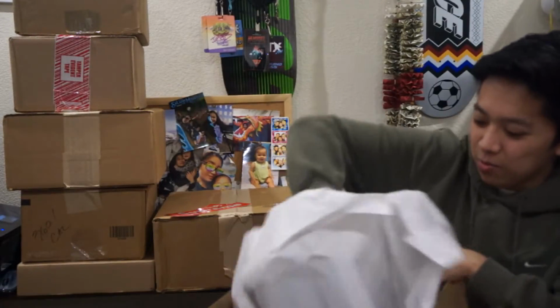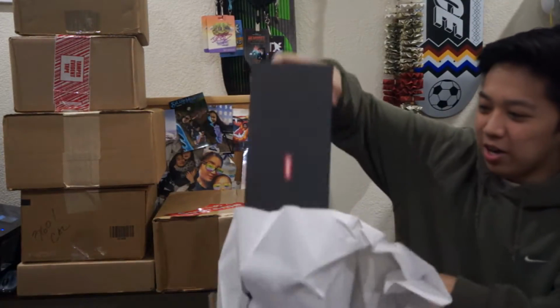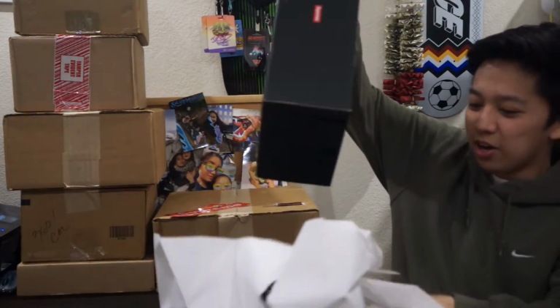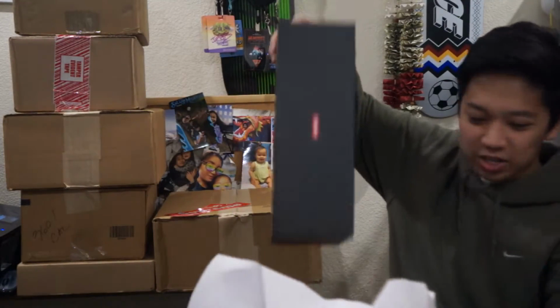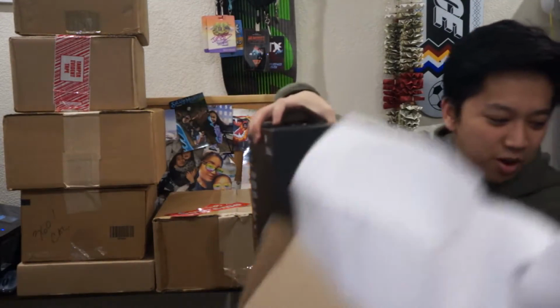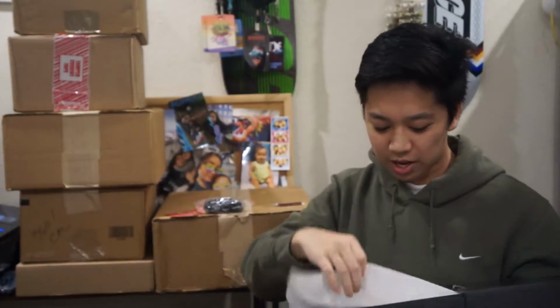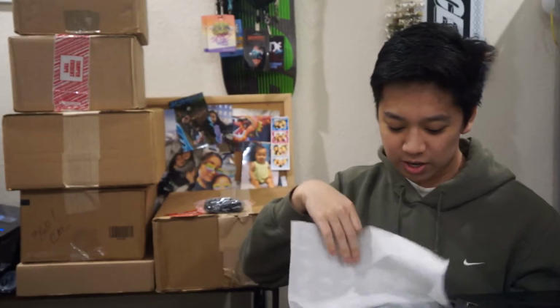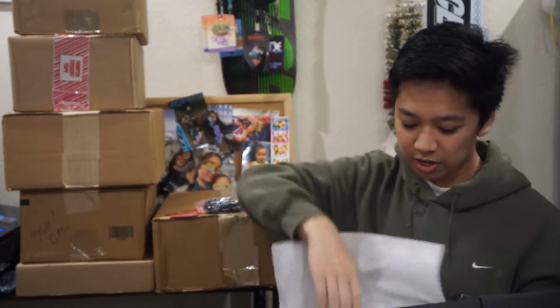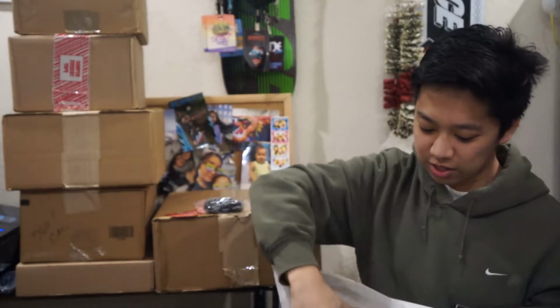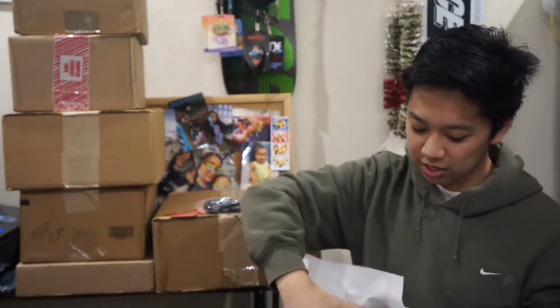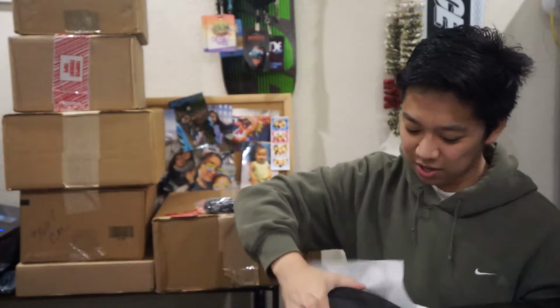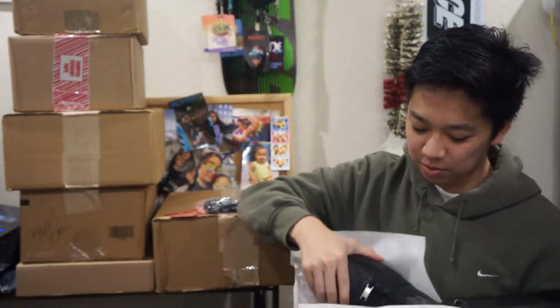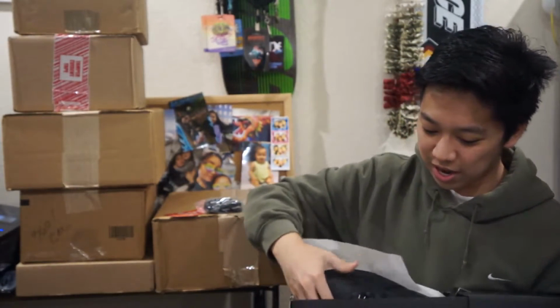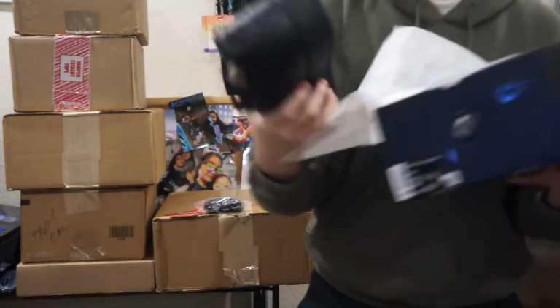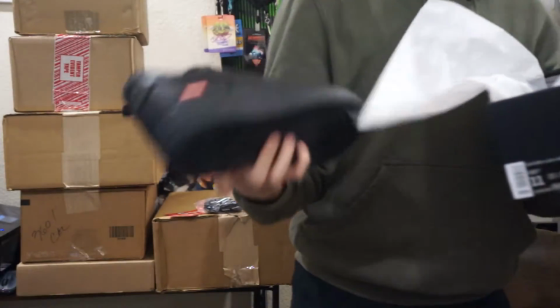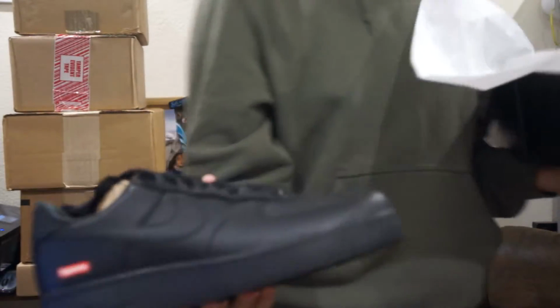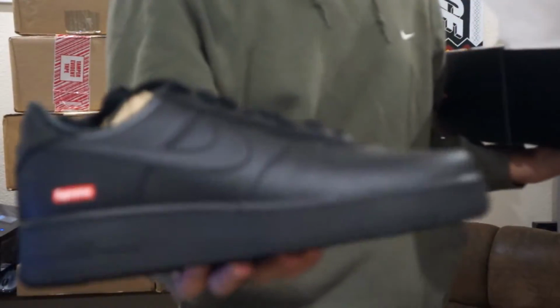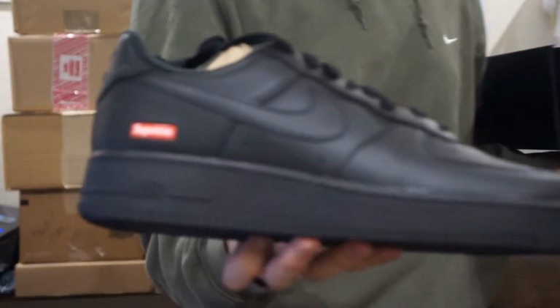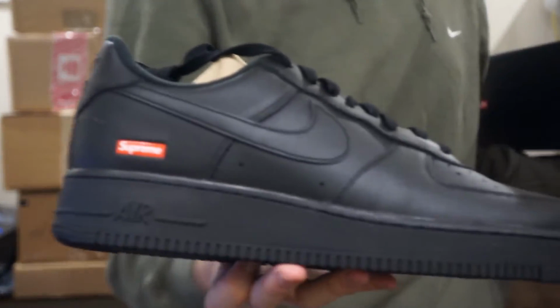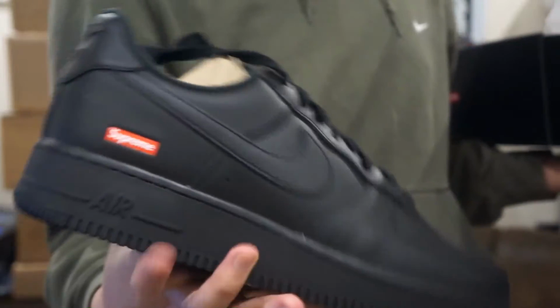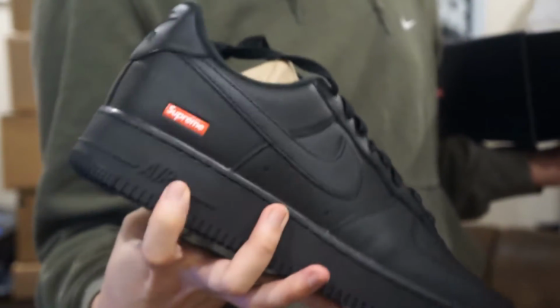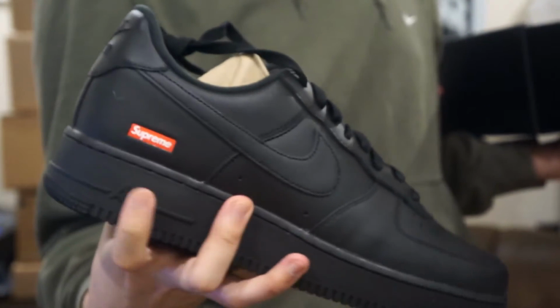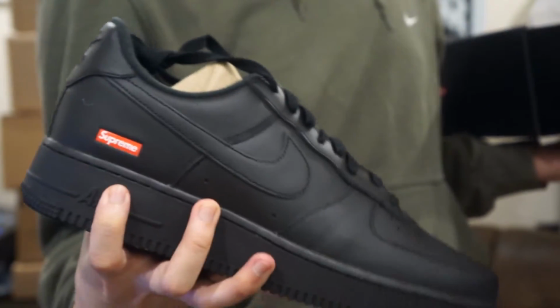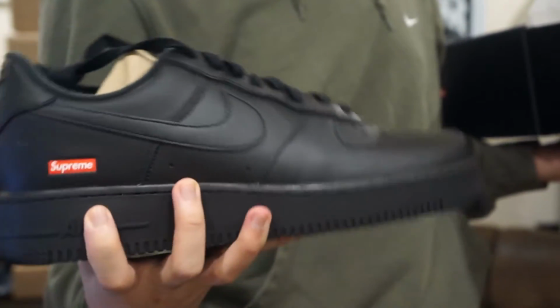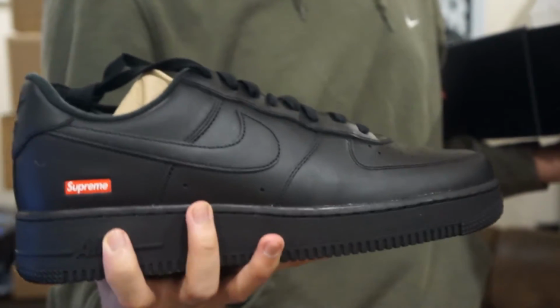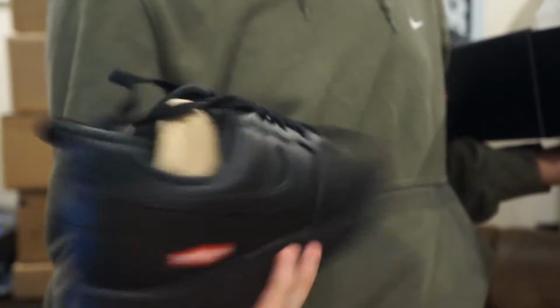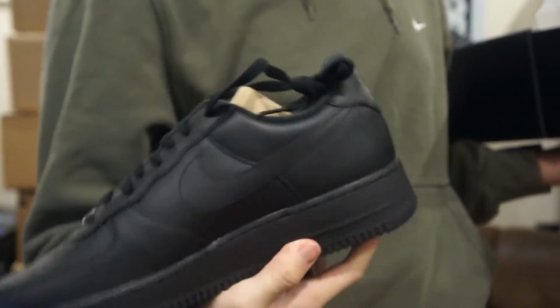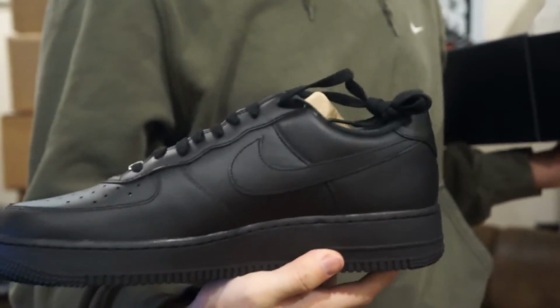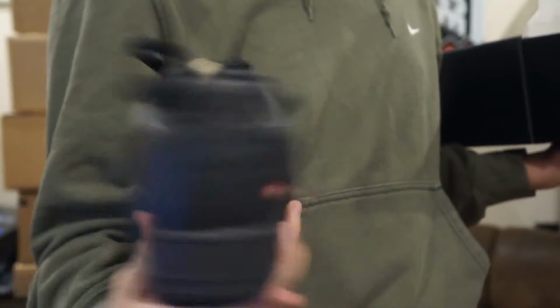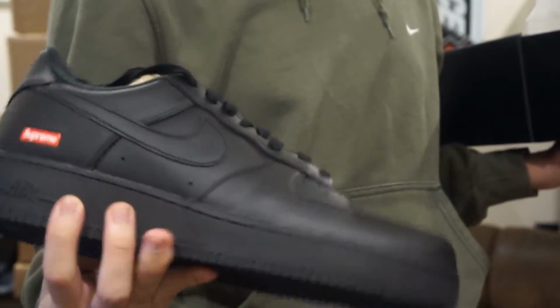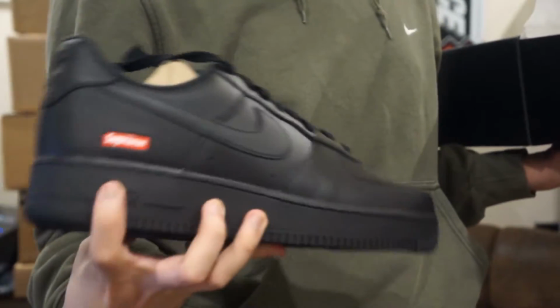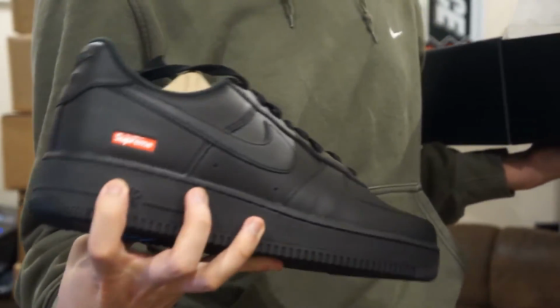We got a Nike box — we got the black Supreme Air Force One with the little Supreme logo in the back. That's the only thing that makes this expensive, just this logo.